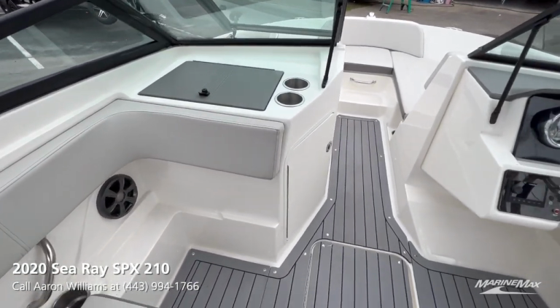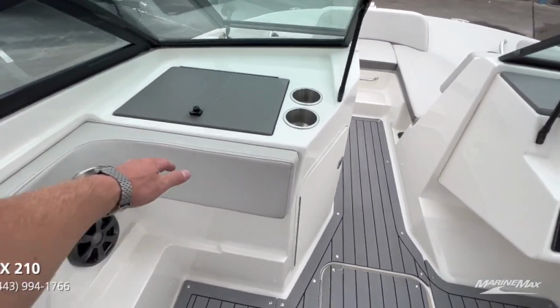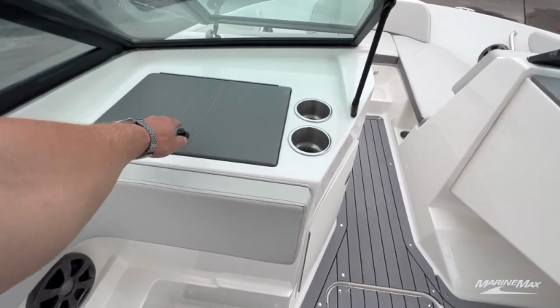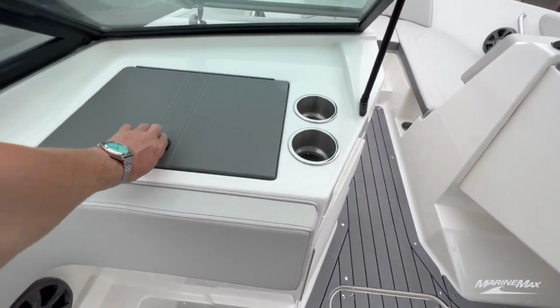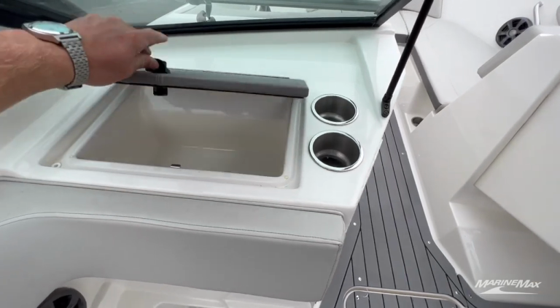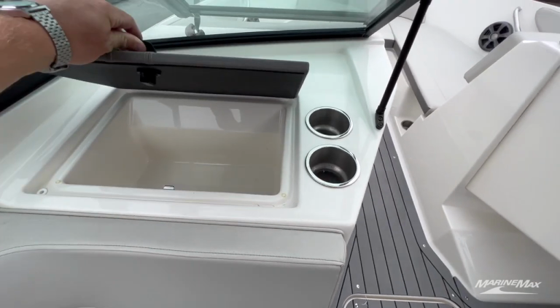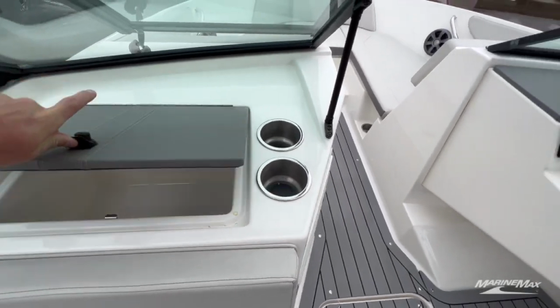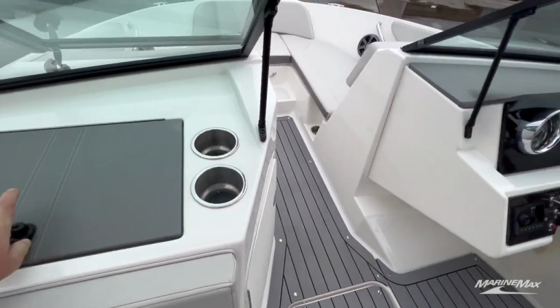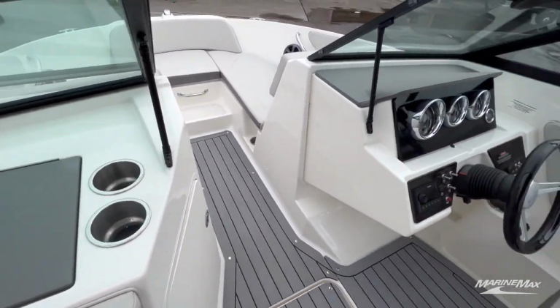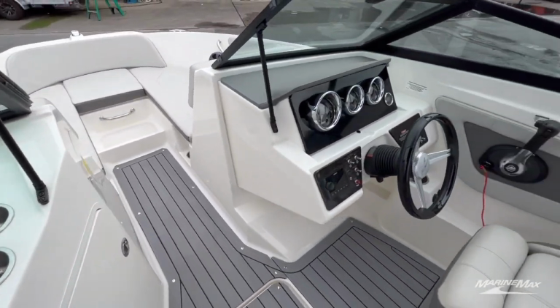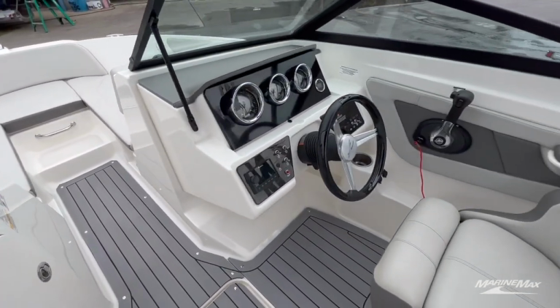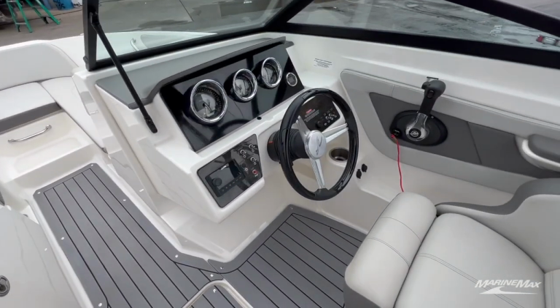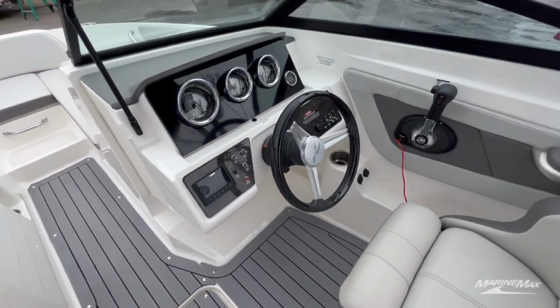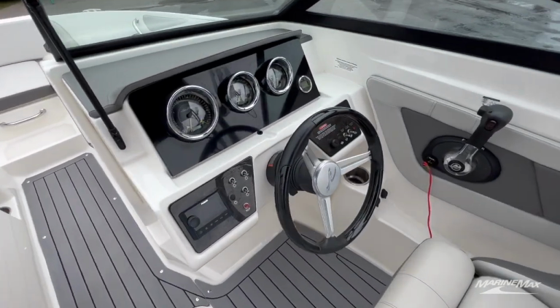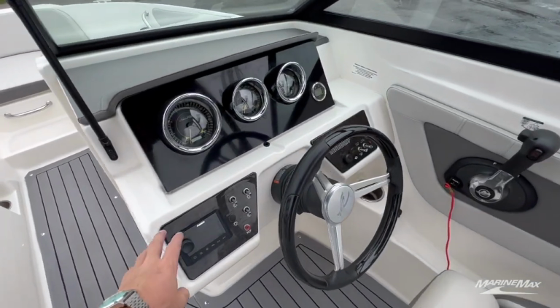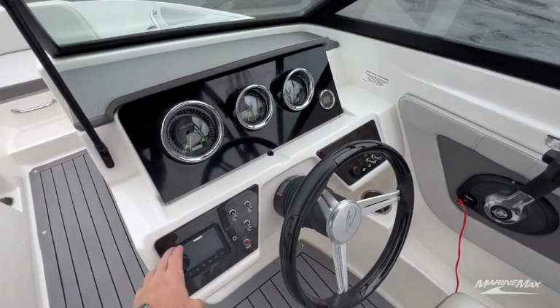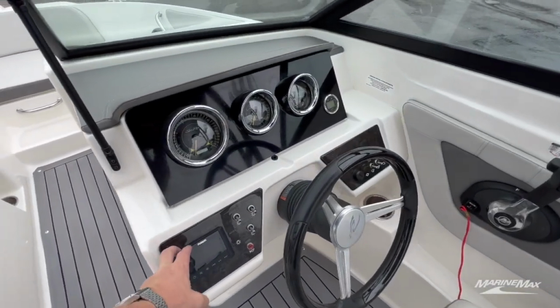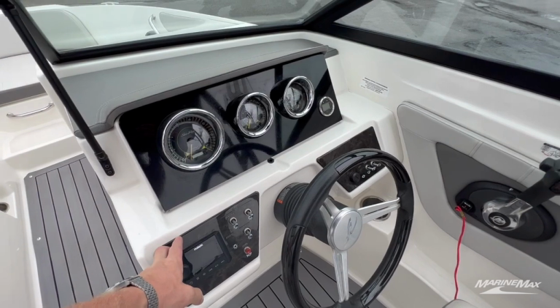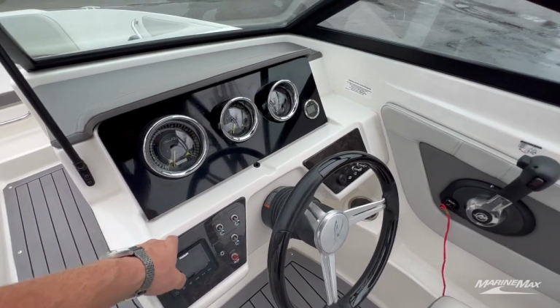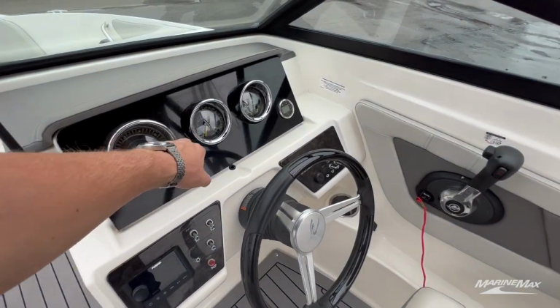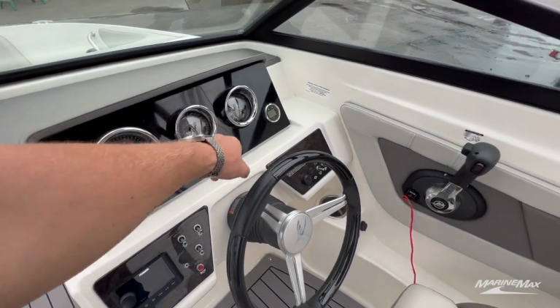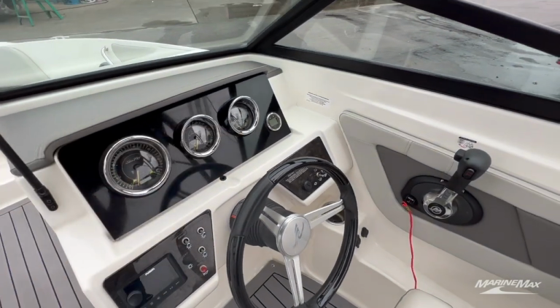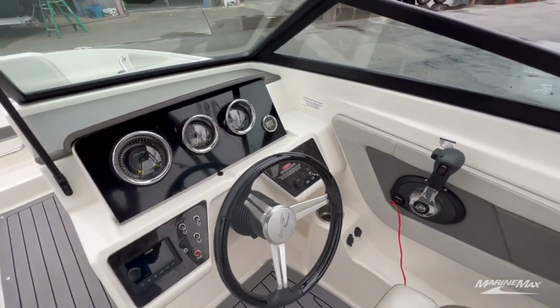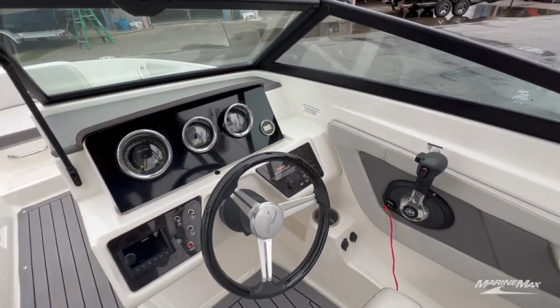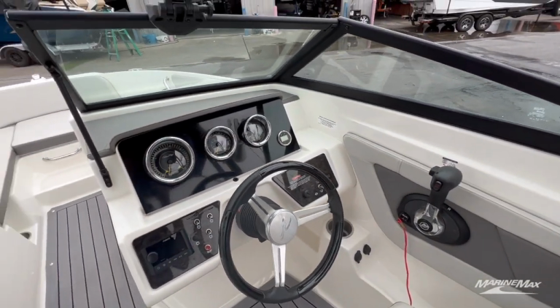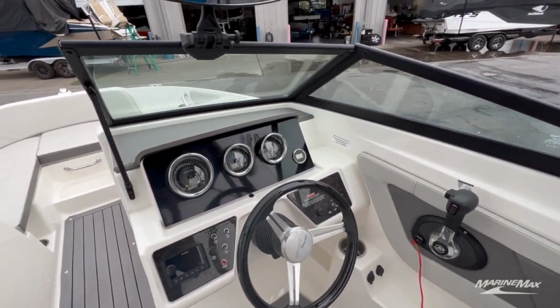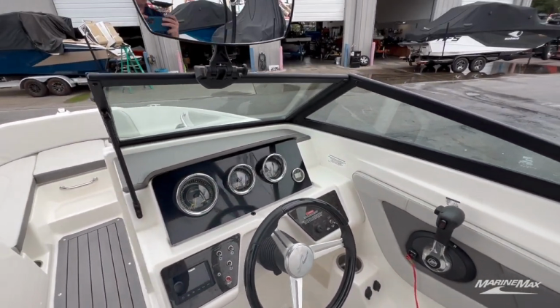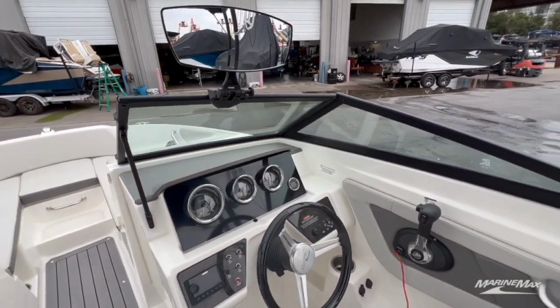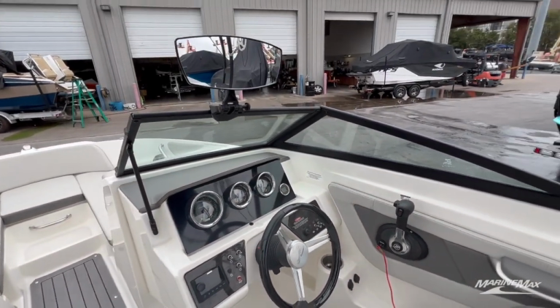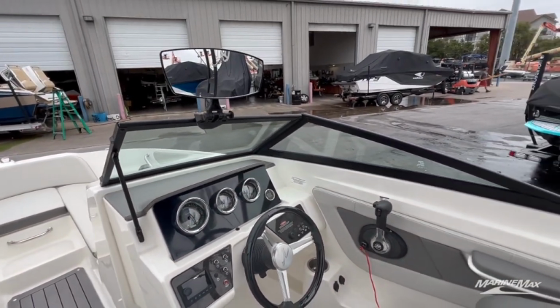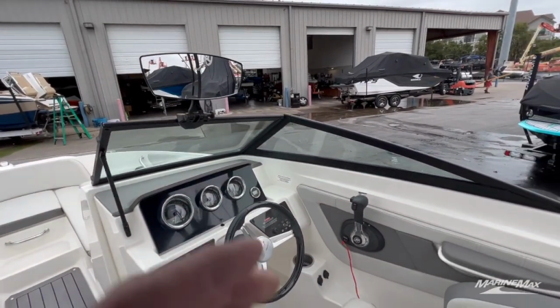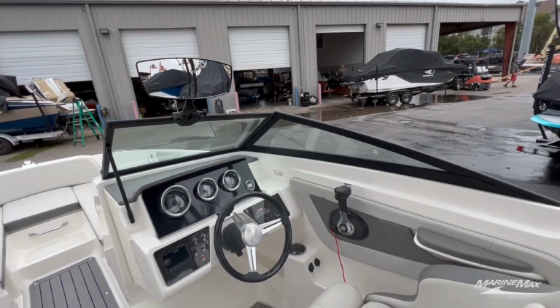We've got a great glove compartment here, cup holders everywhere, we've got a Fusion audio system, and C-Ray gauges to see all your engine vitals.